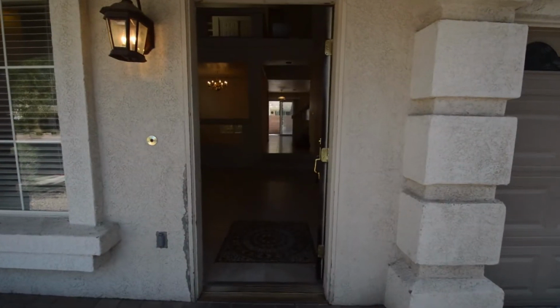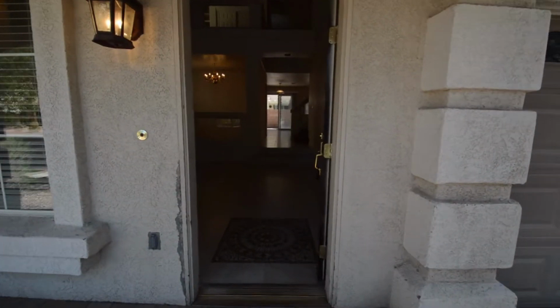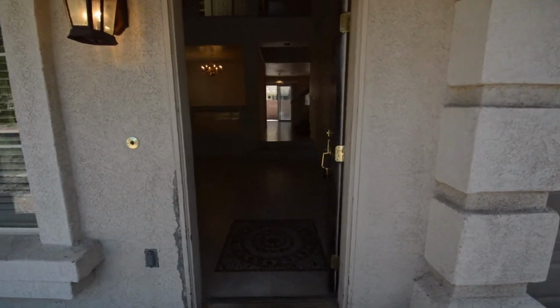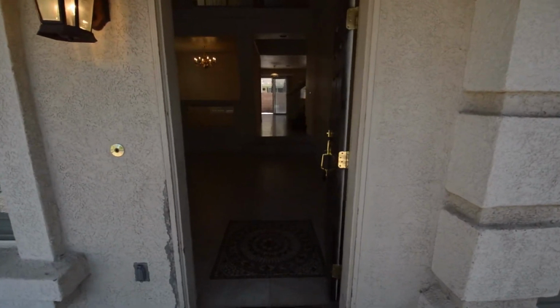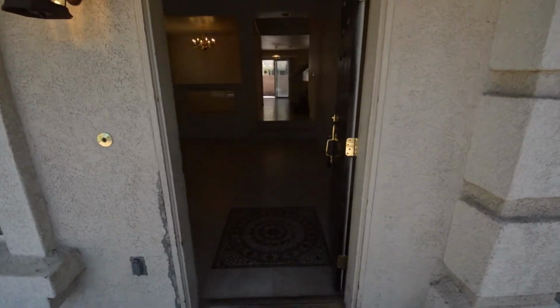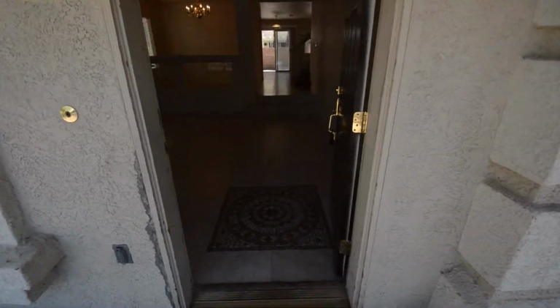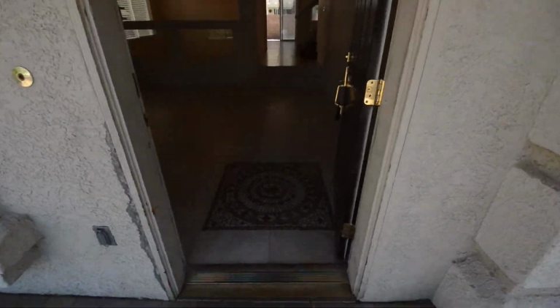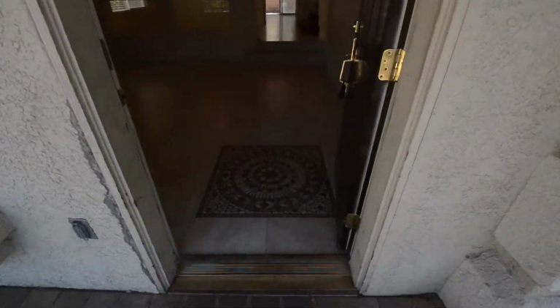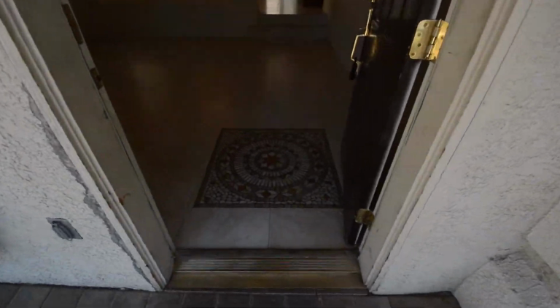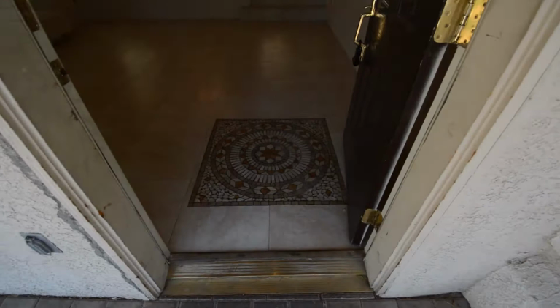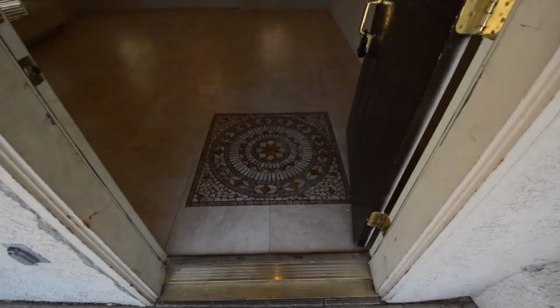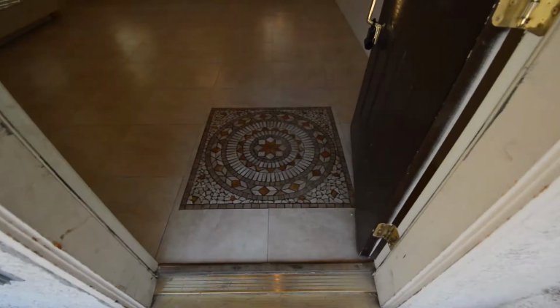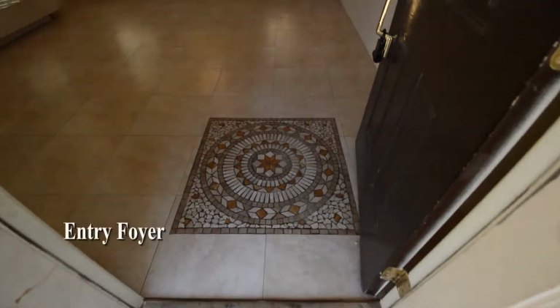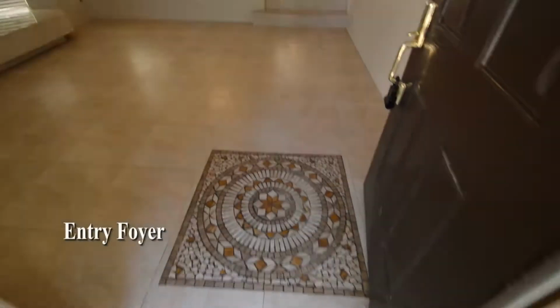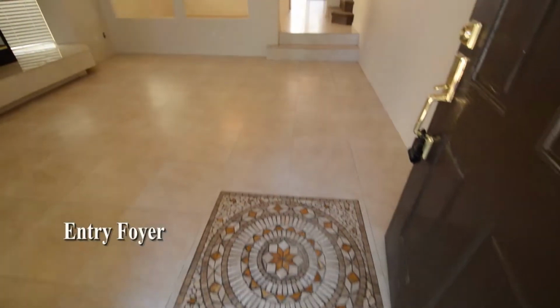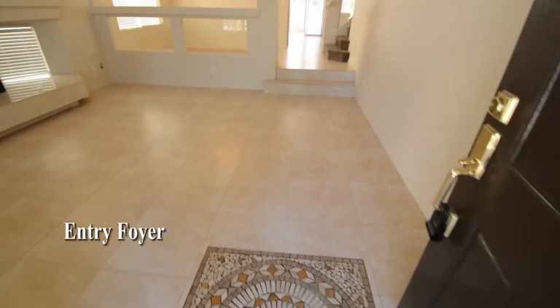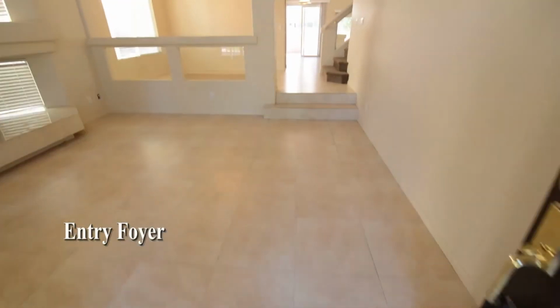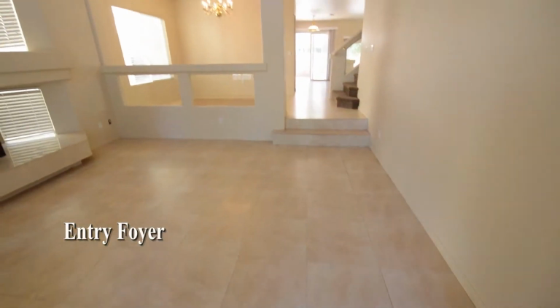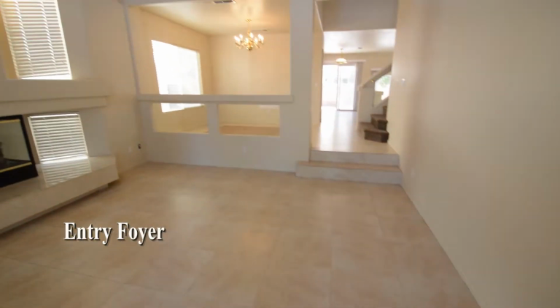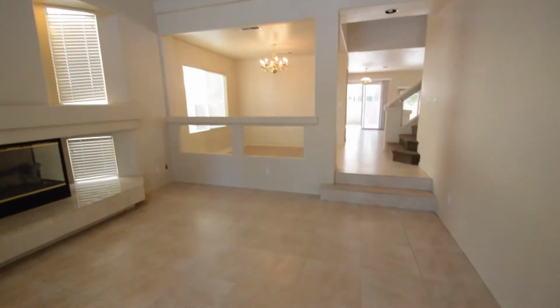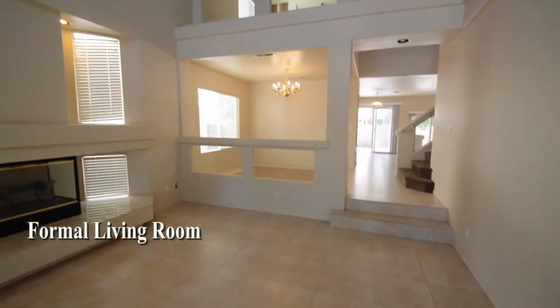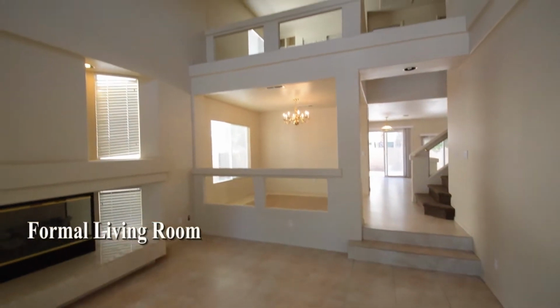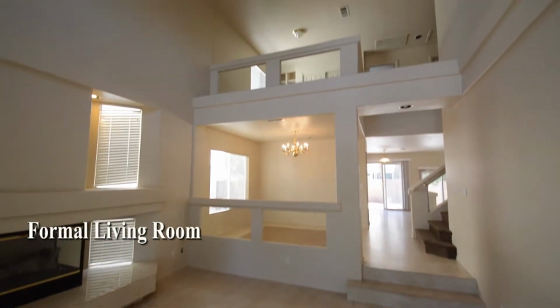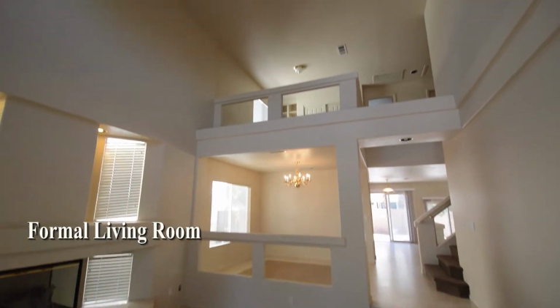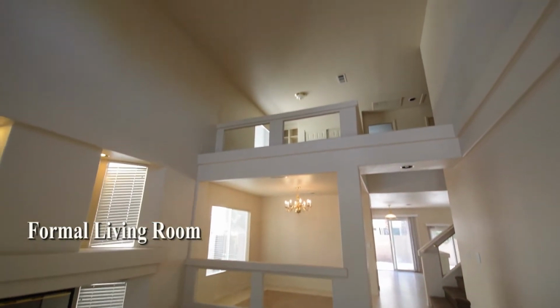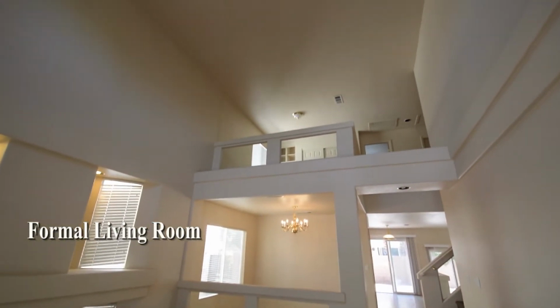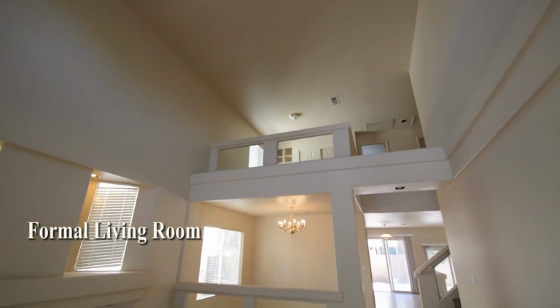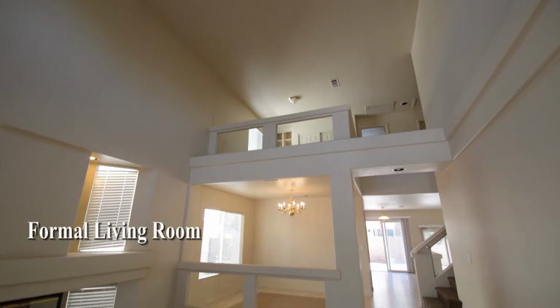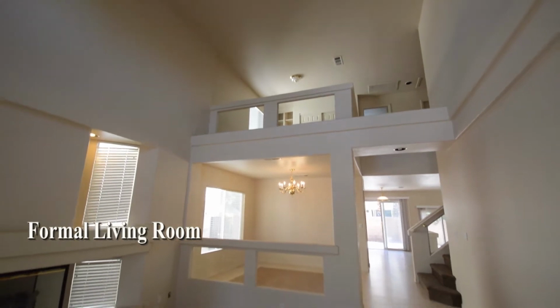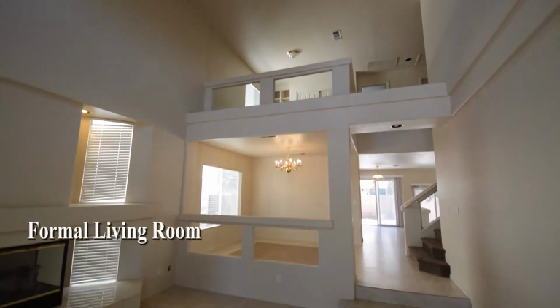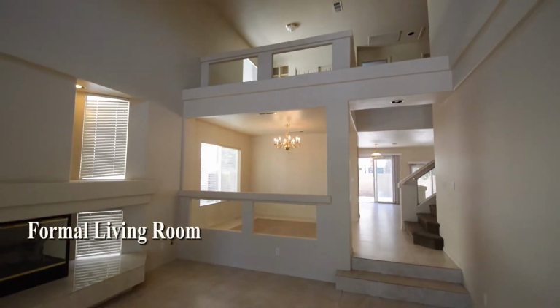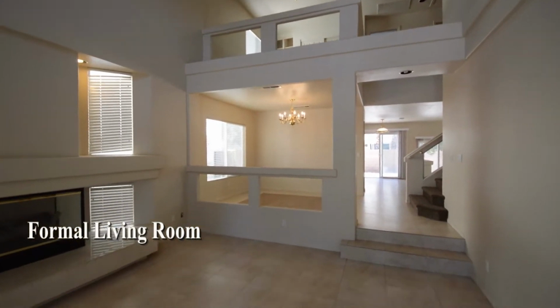The home is at the end of a cul-de-sac and features a formal living and dining room, family room, and open kitchen downstairs, and three bedrooms, two full bathrooms, and a loft upstairs.